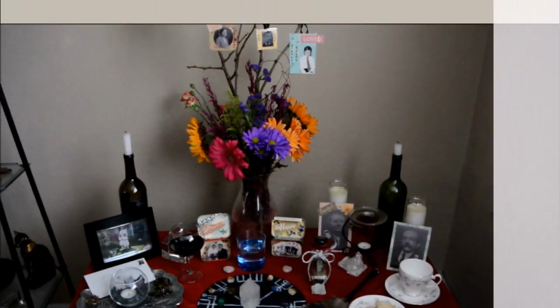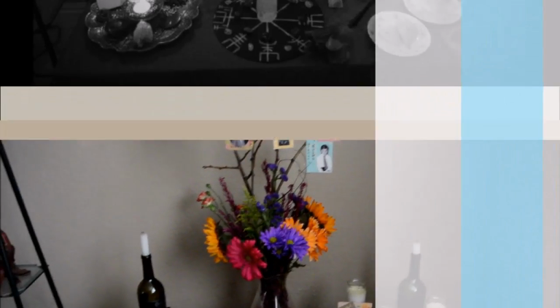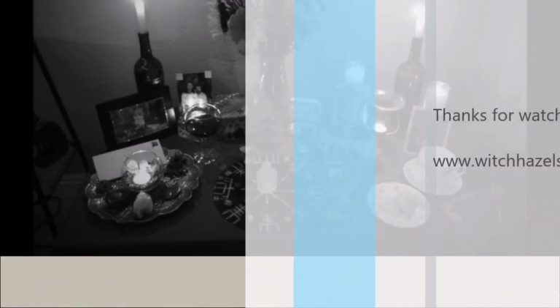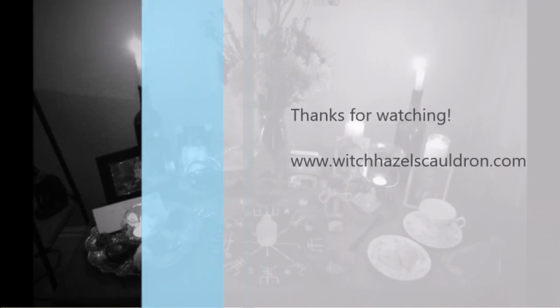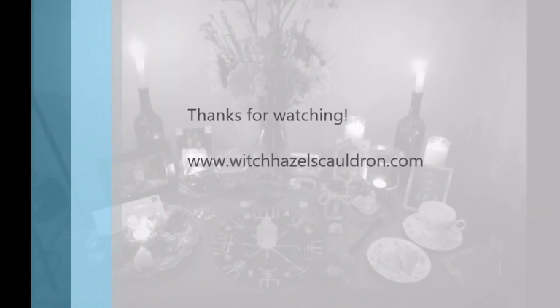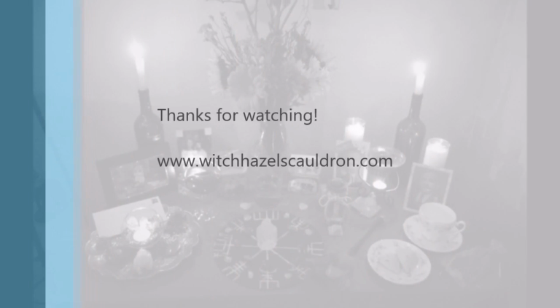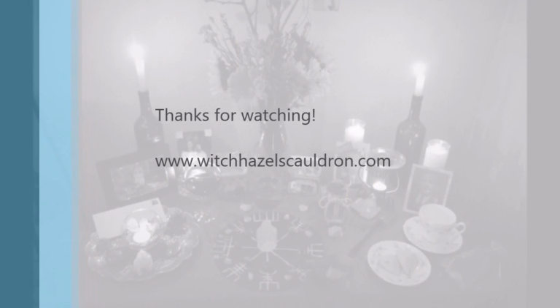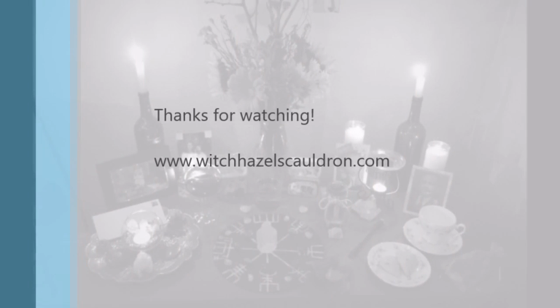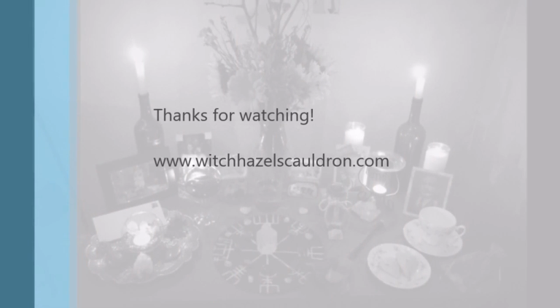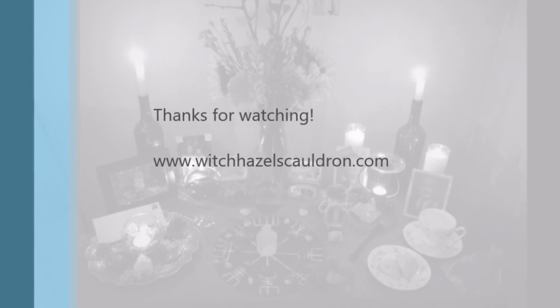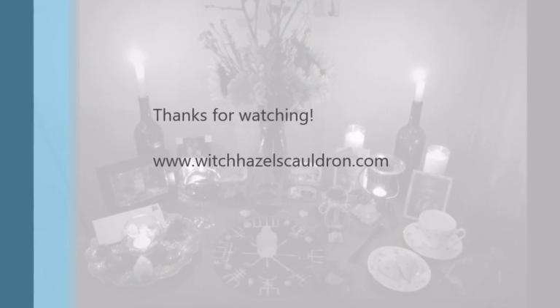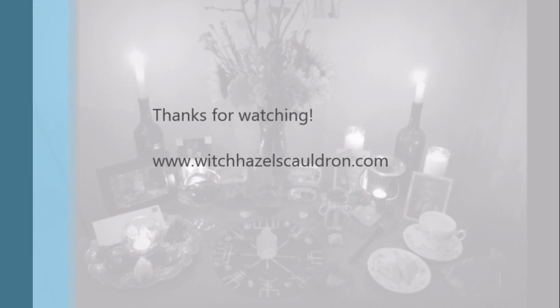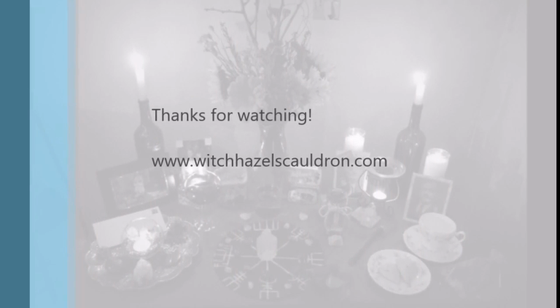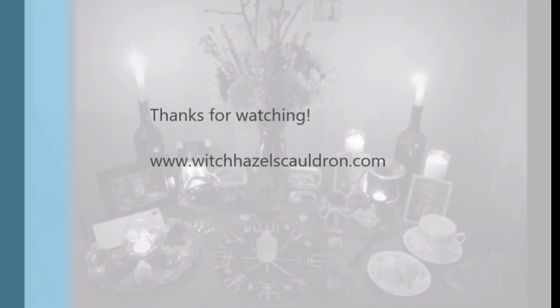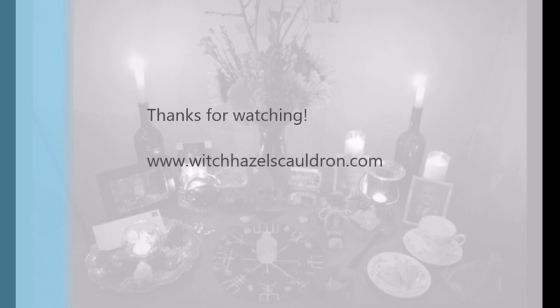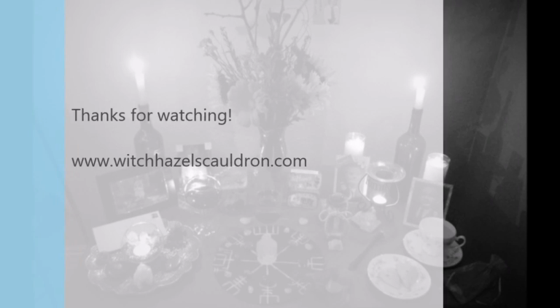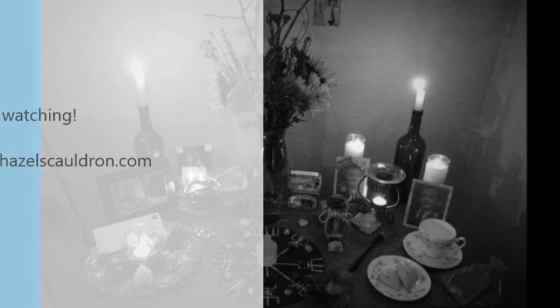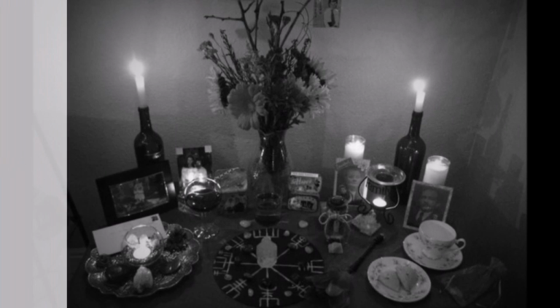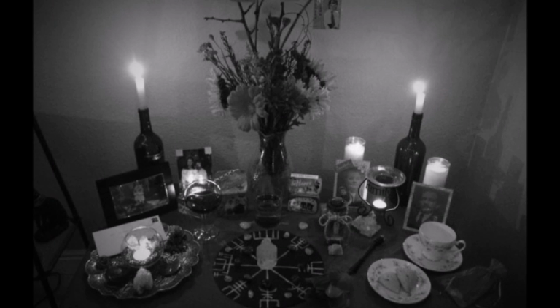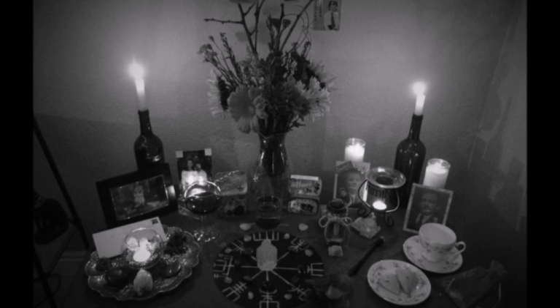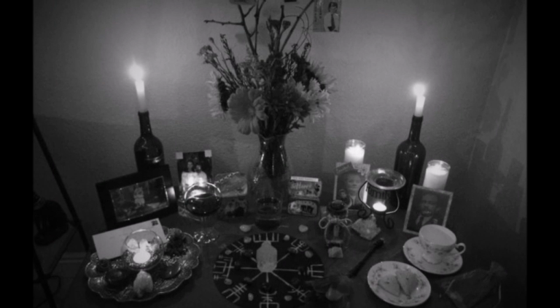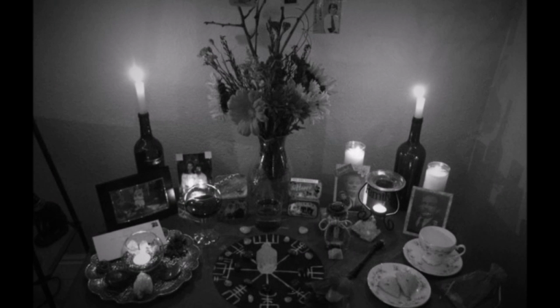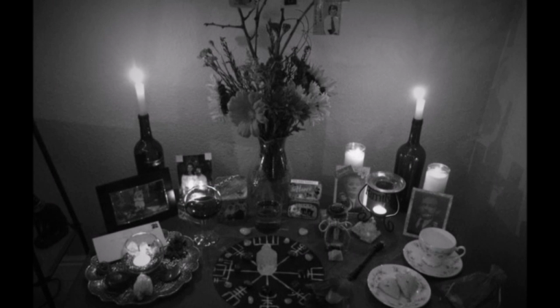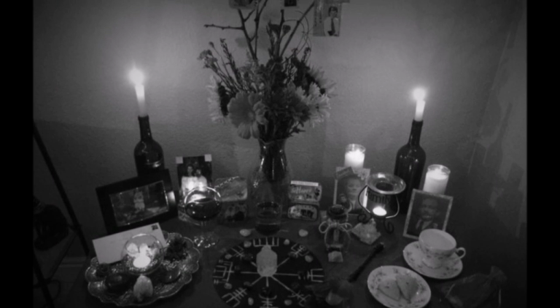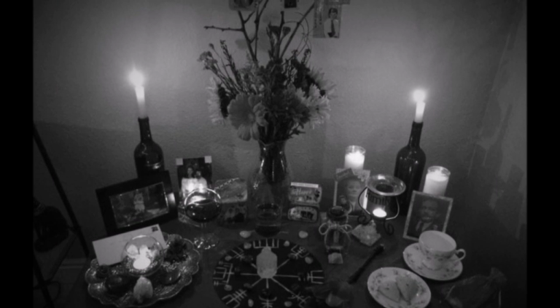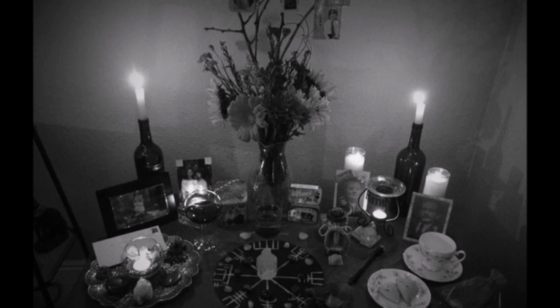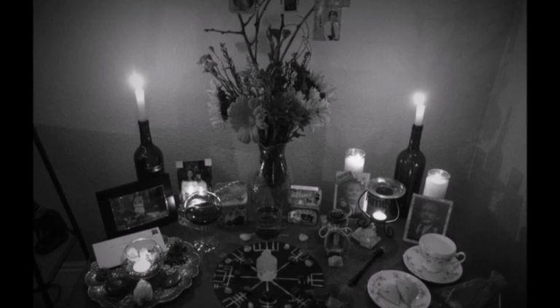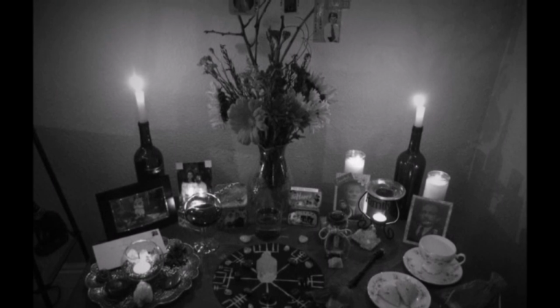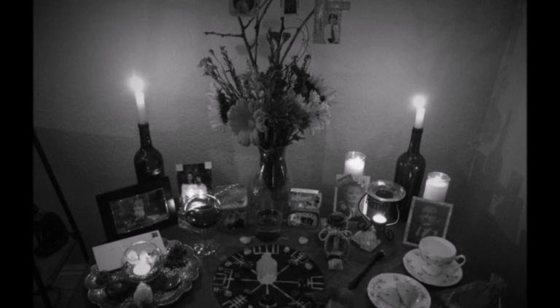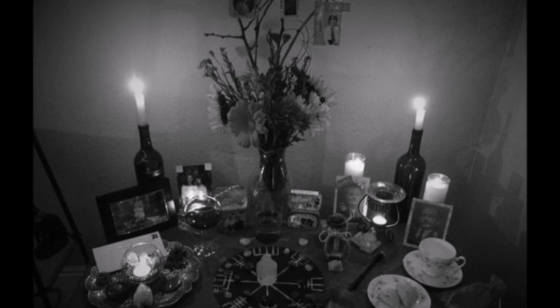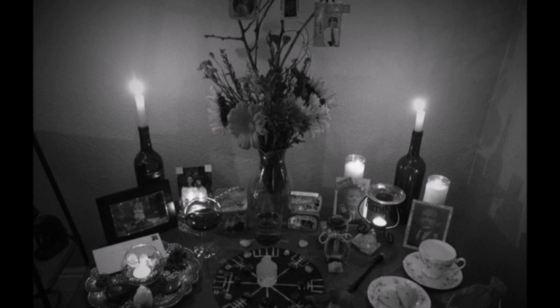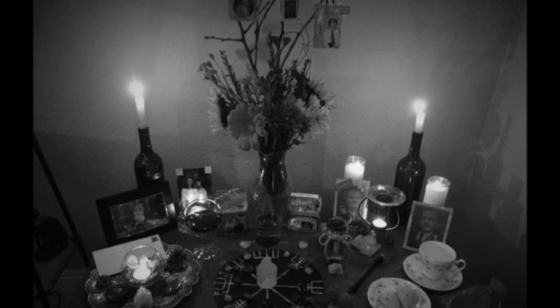Any good thing to make us all merry. One for Peter, two for Paul, three for him who made us all.